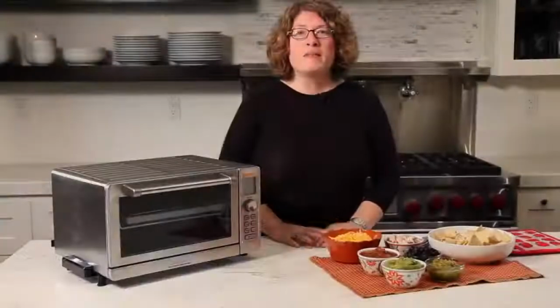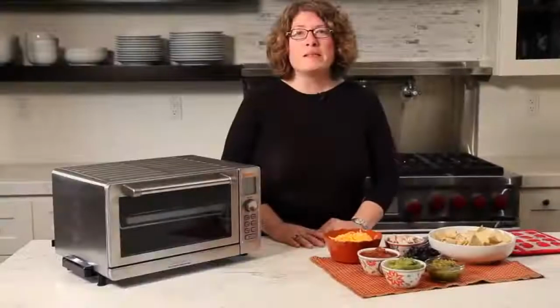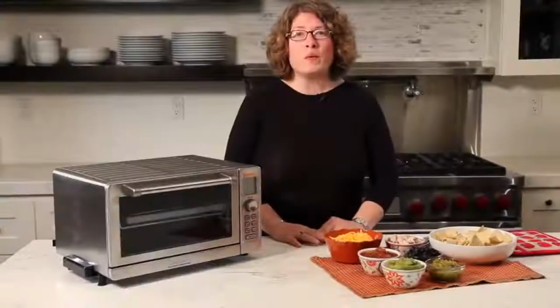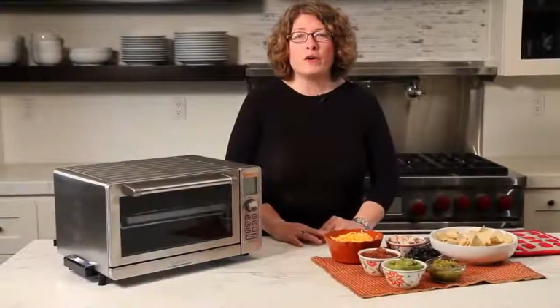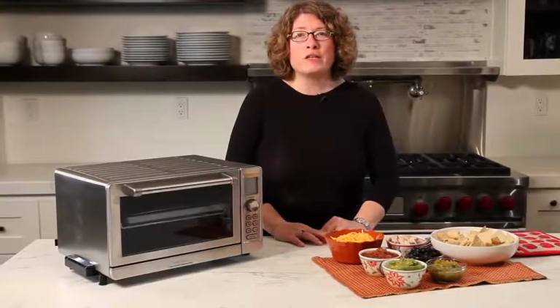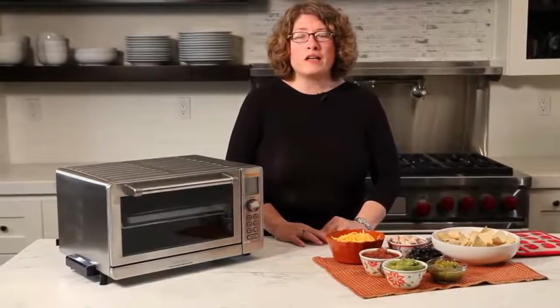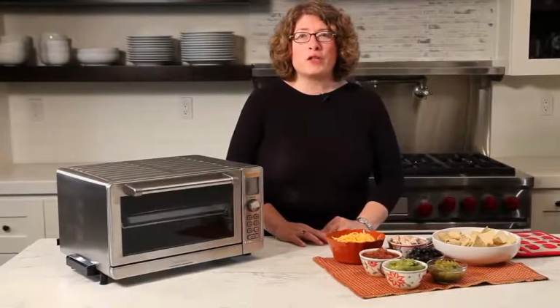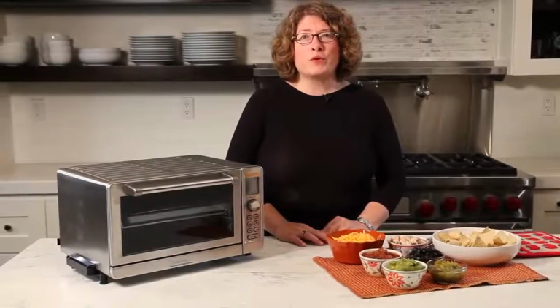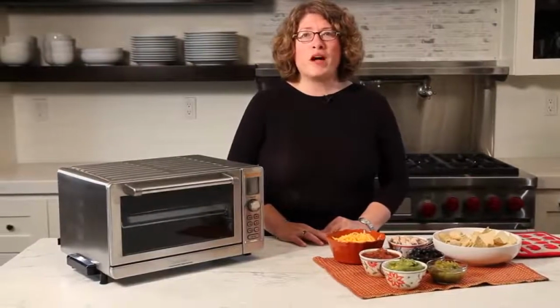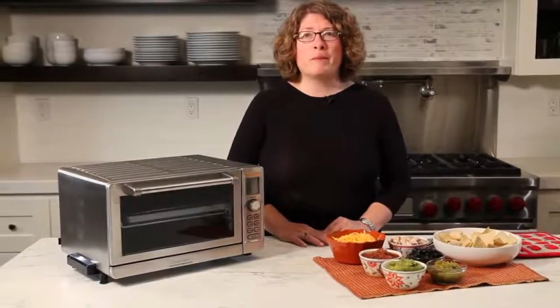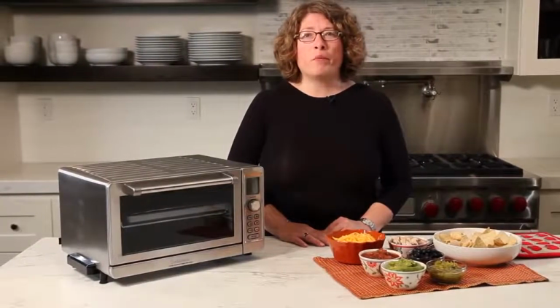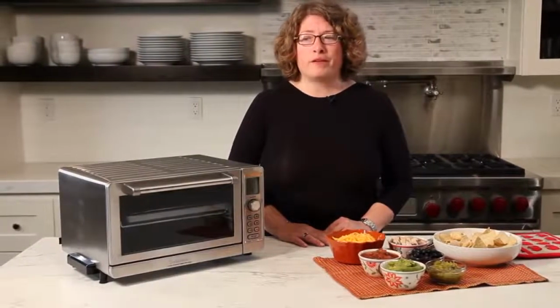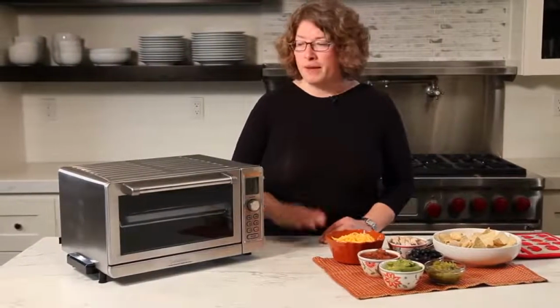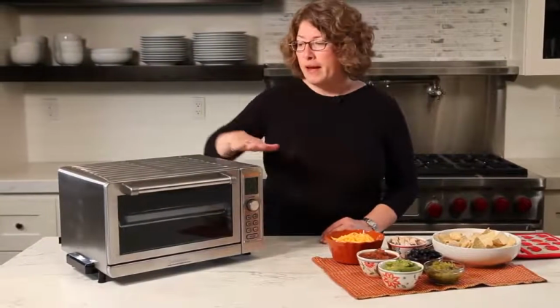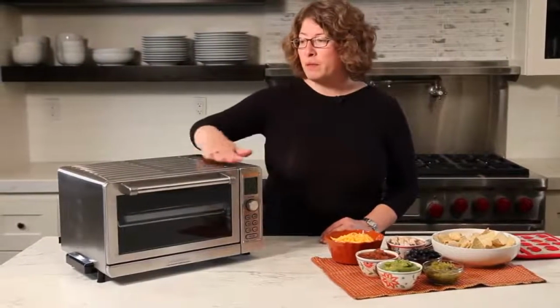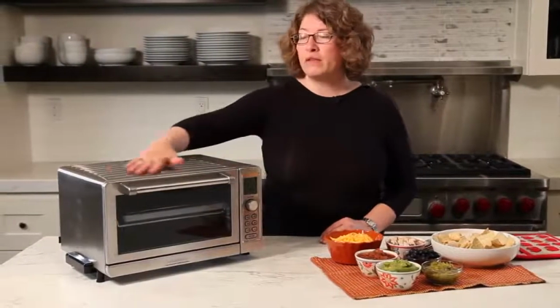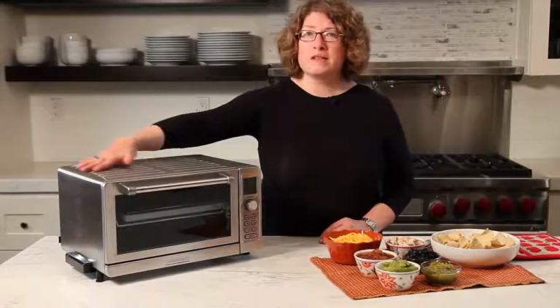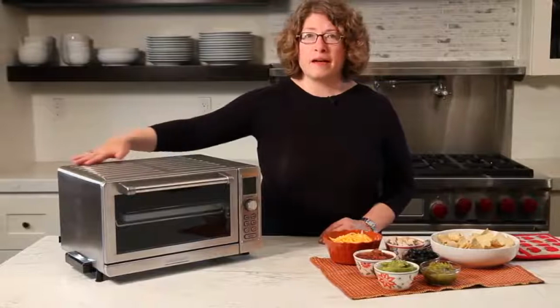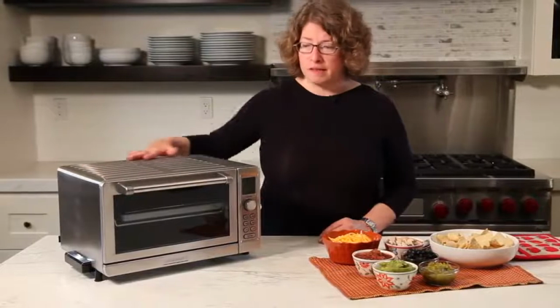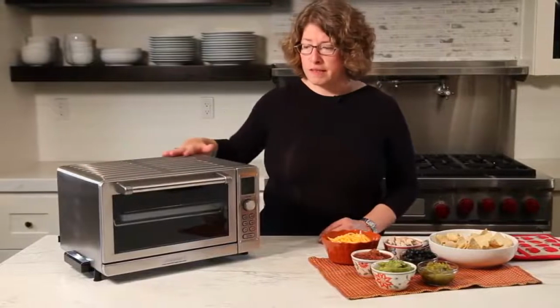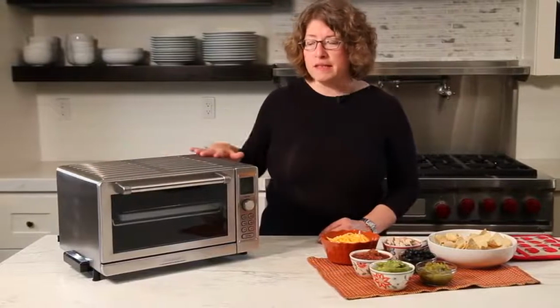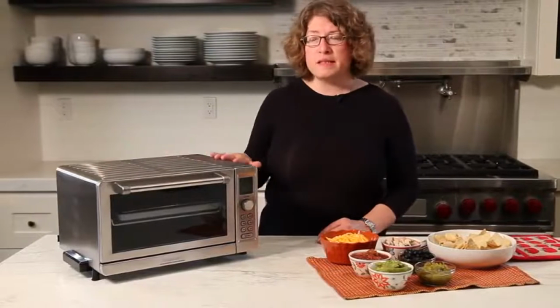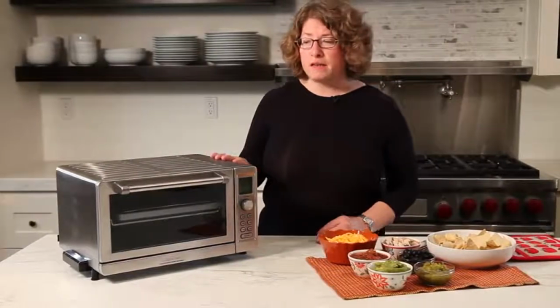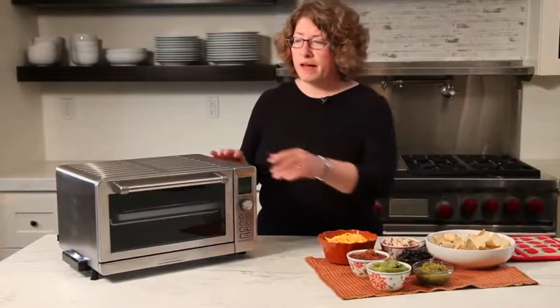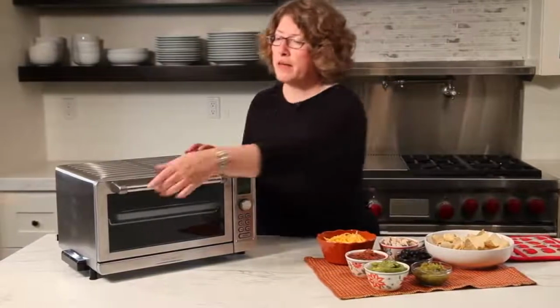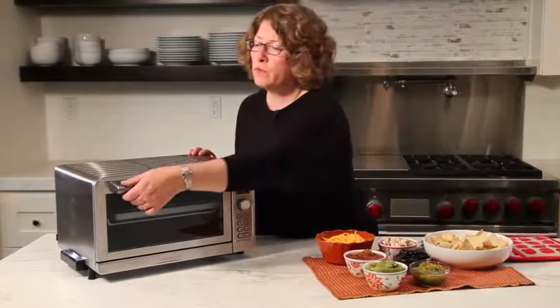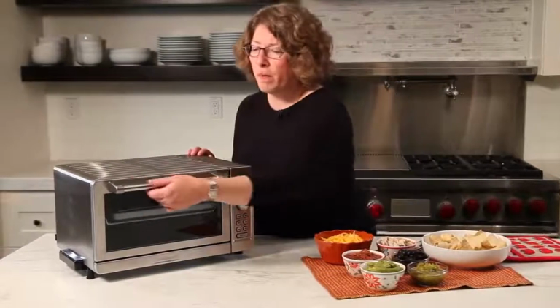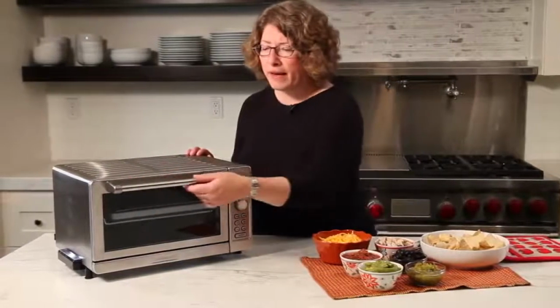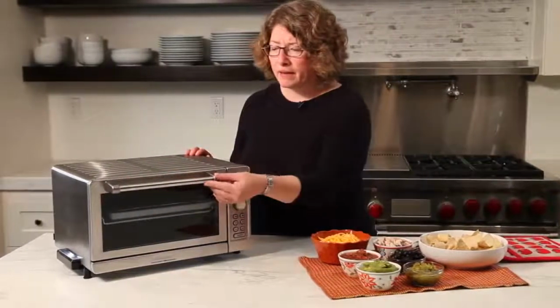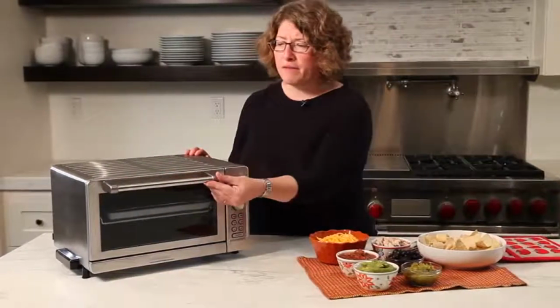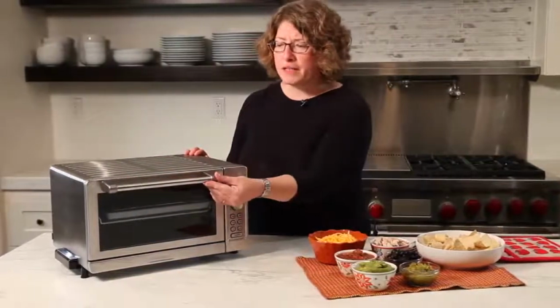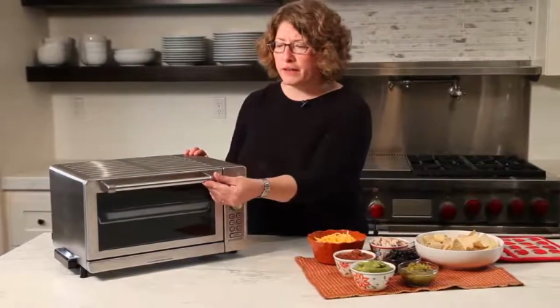This is the Cuisinart Deluxe Toaster Oven Broiler. It has a beautiful design — stainless steel — with a nice roll bar handle in the front.